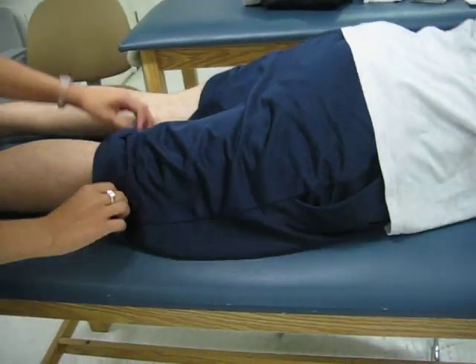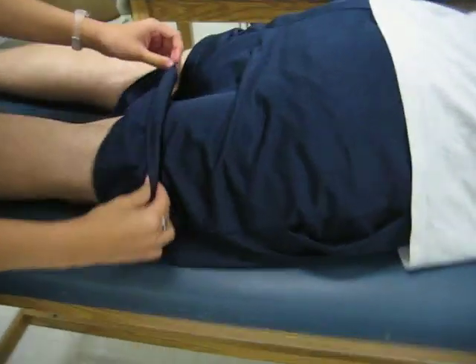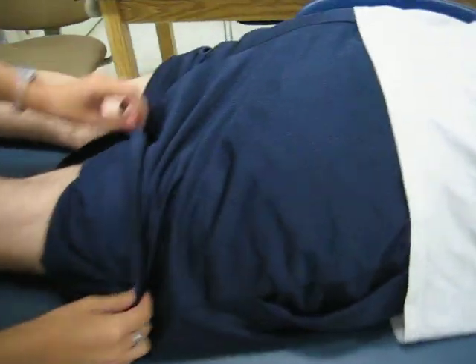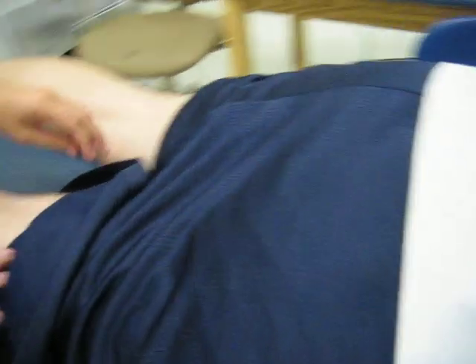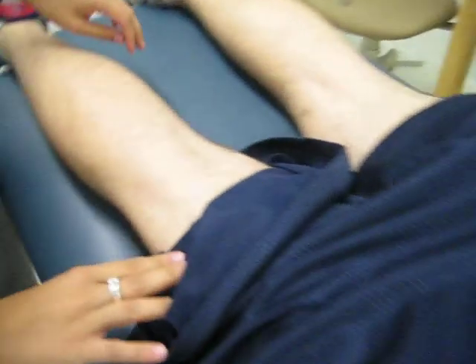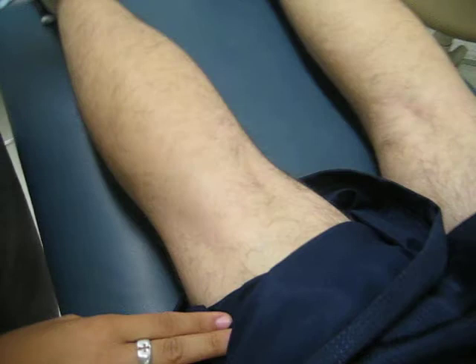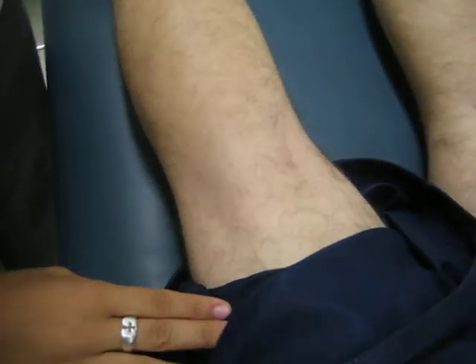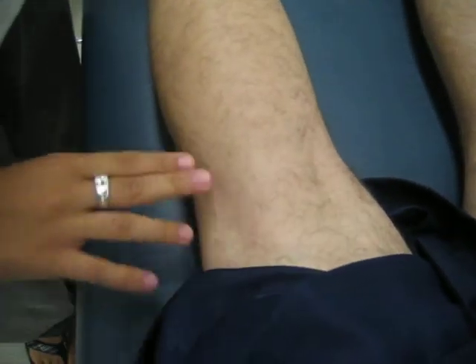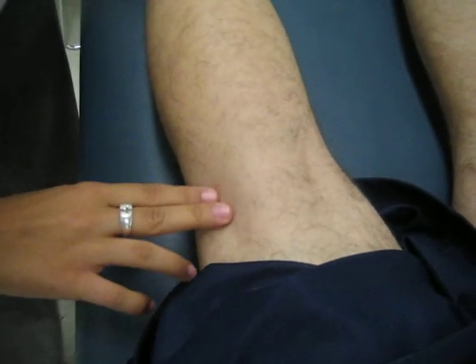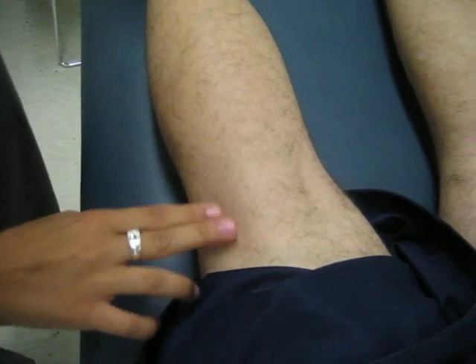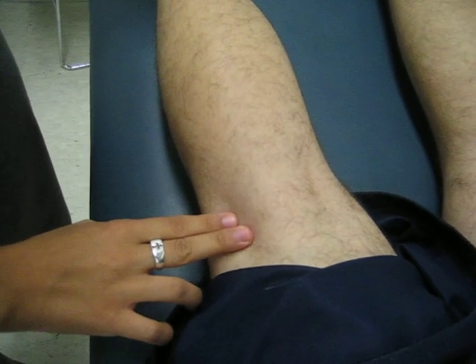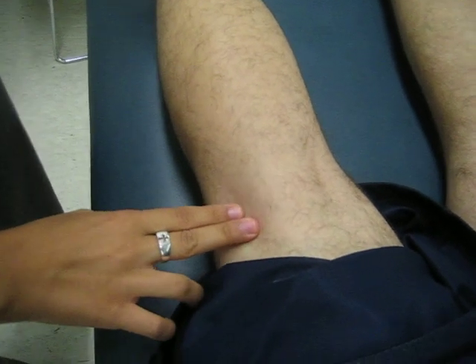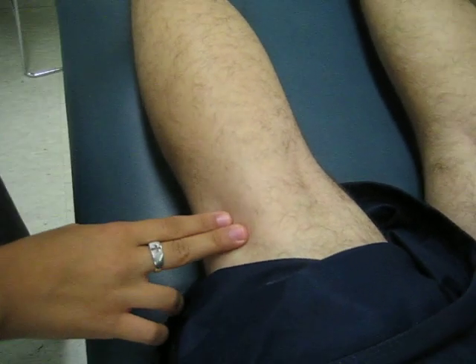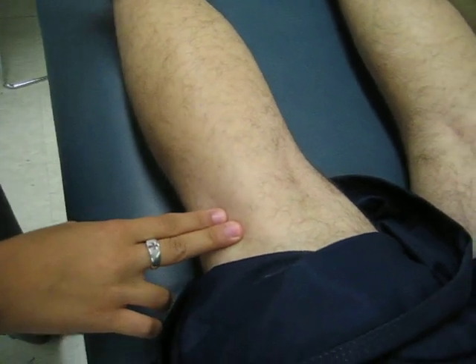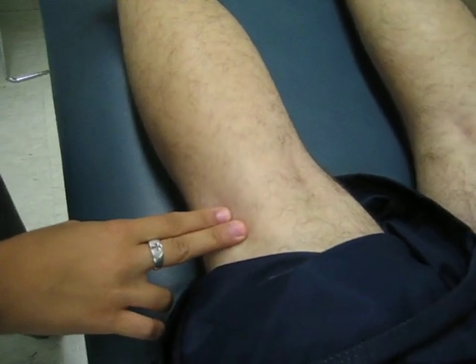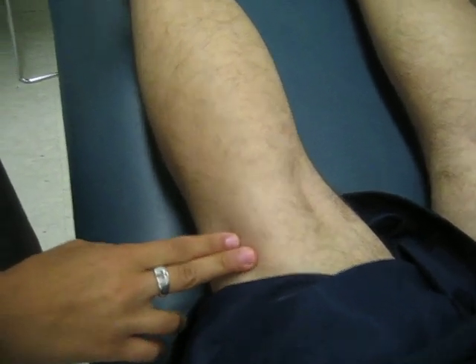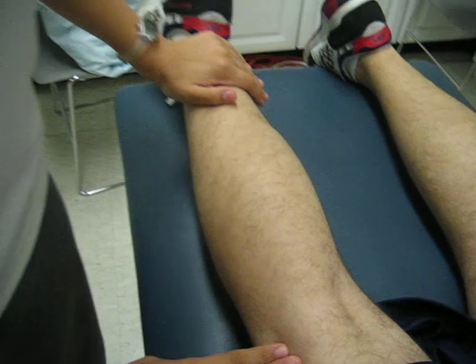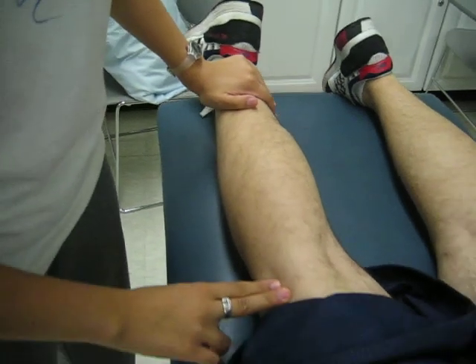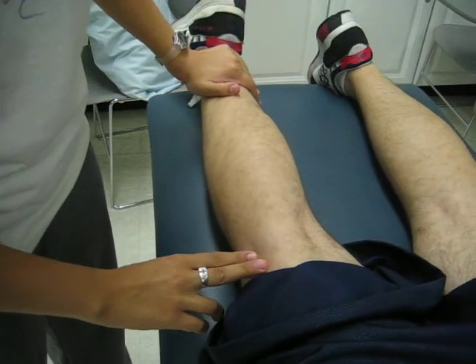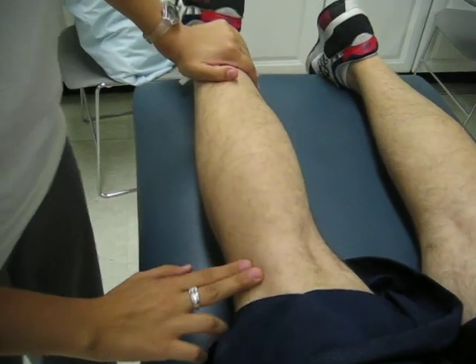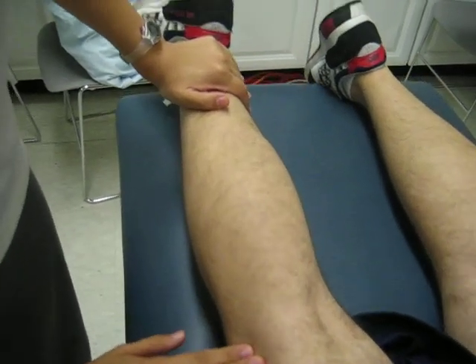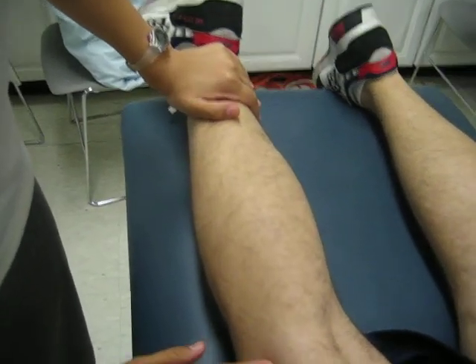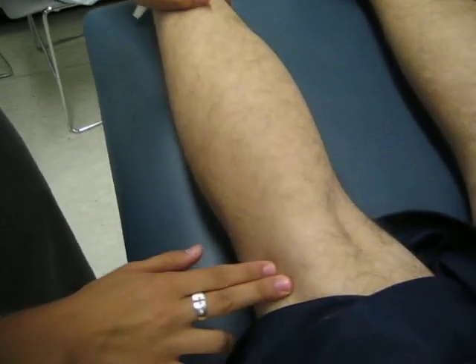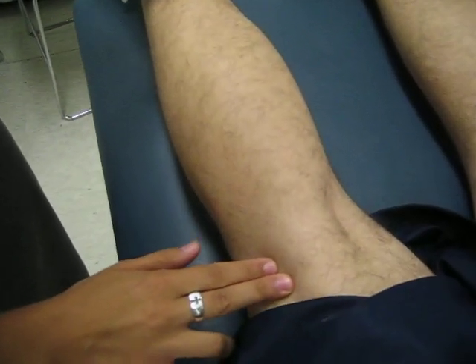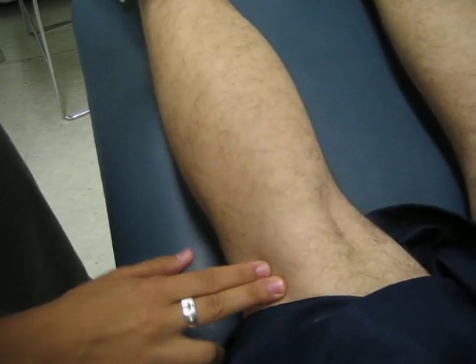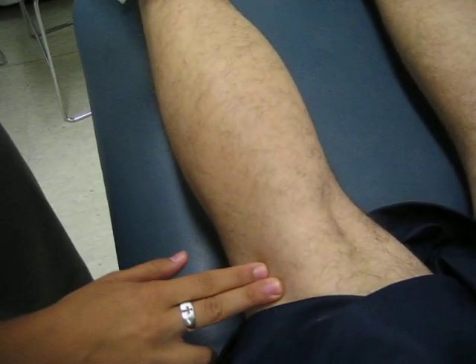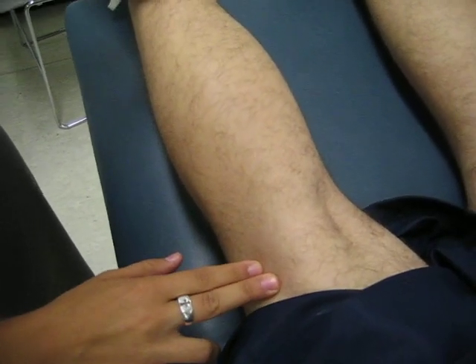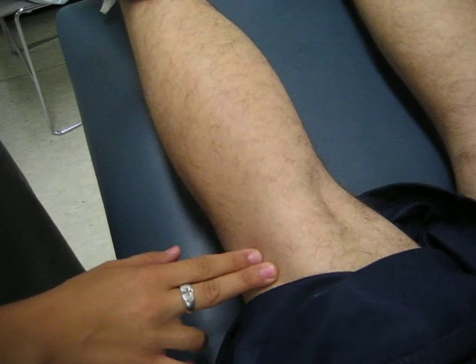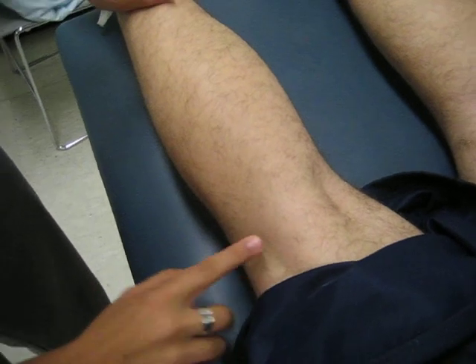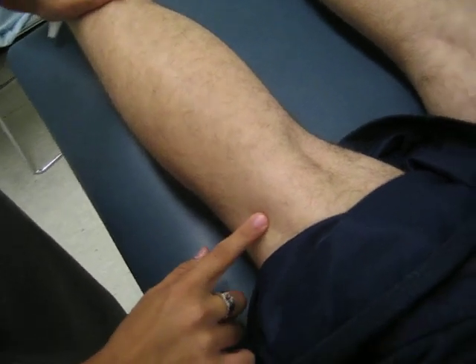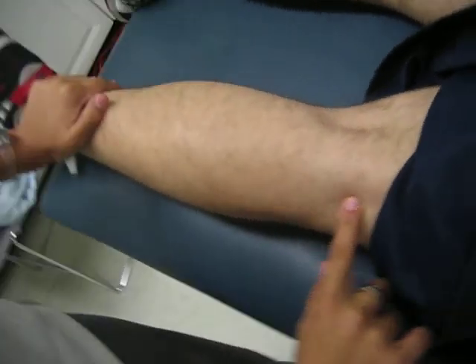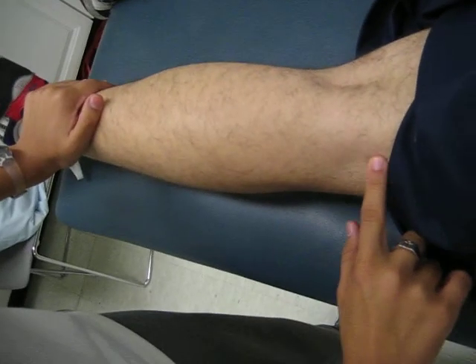The biceps femoris tendon is one of the hamstring muscles. It's the most lateral tendon, so you'll have the patient flex their knee — press into my hand please — and it's this tendon that will pop out right into your hand right here.